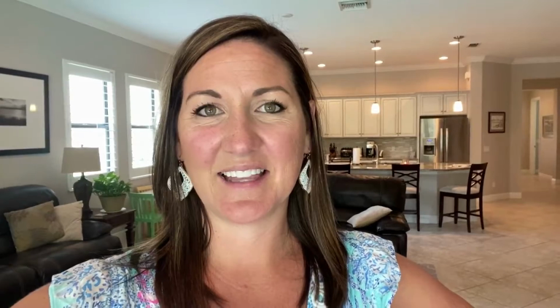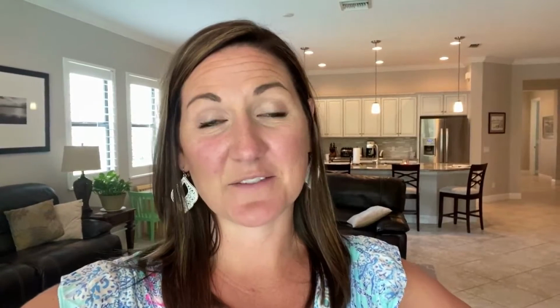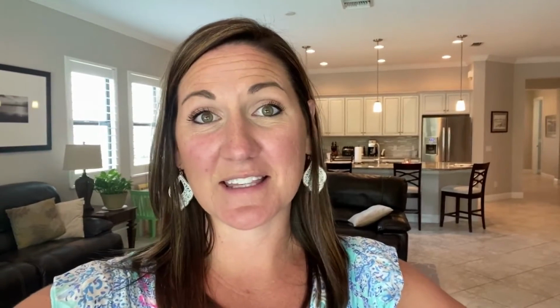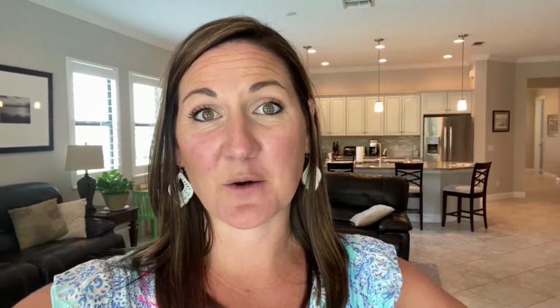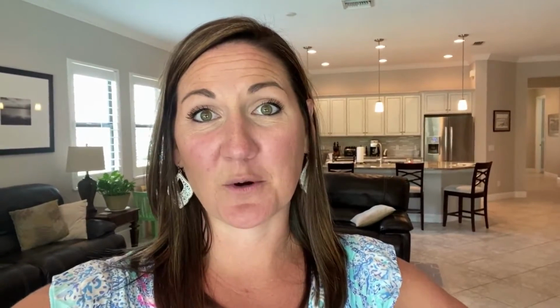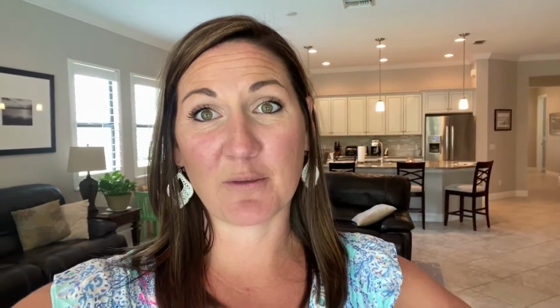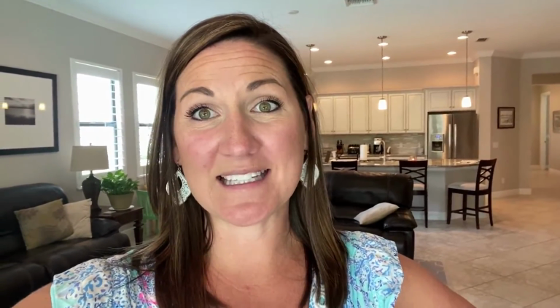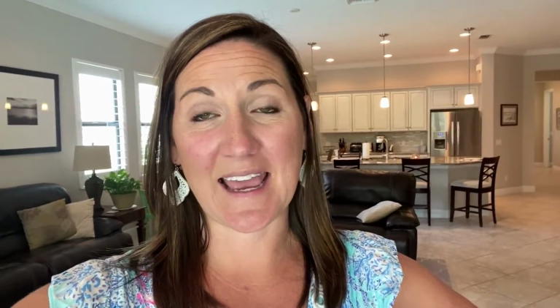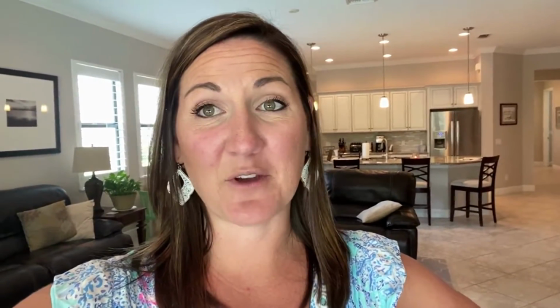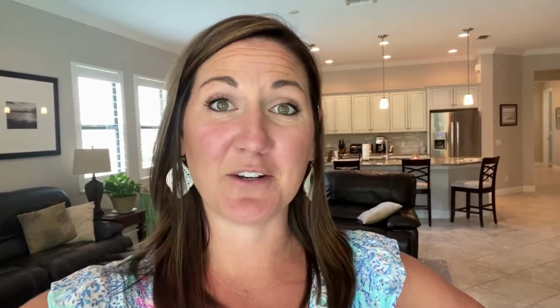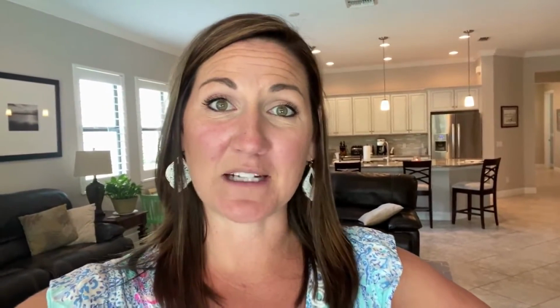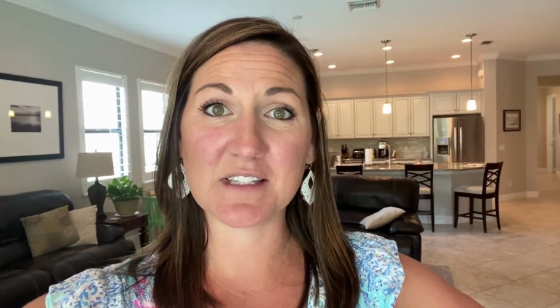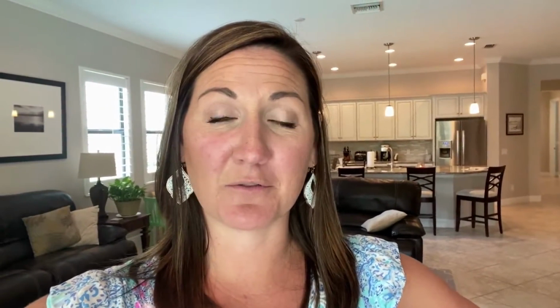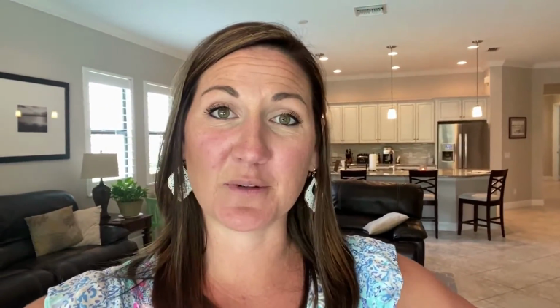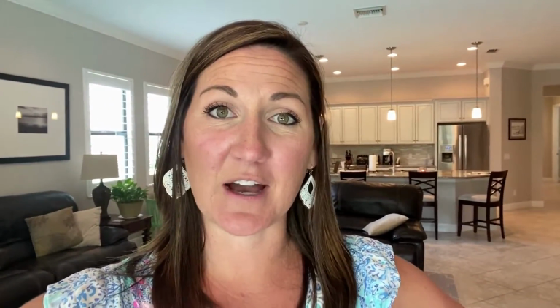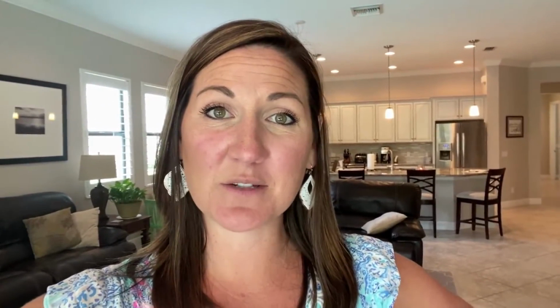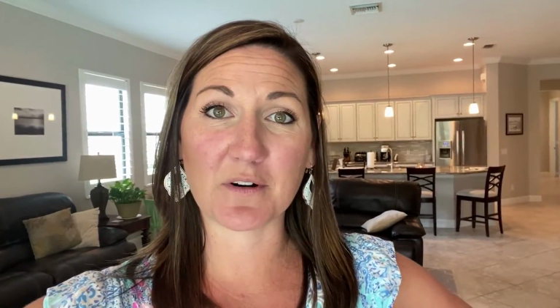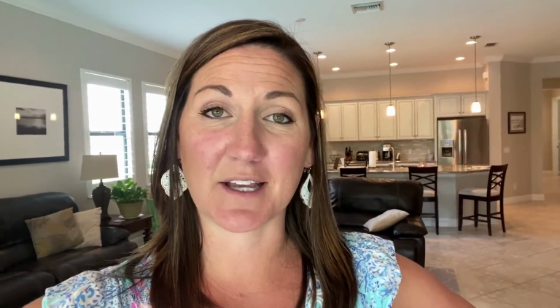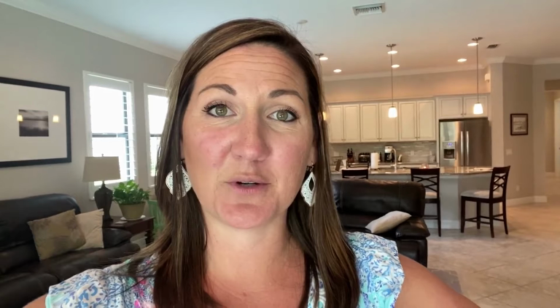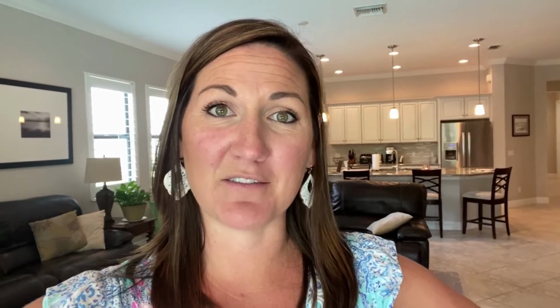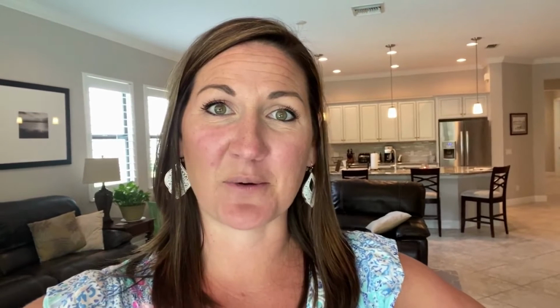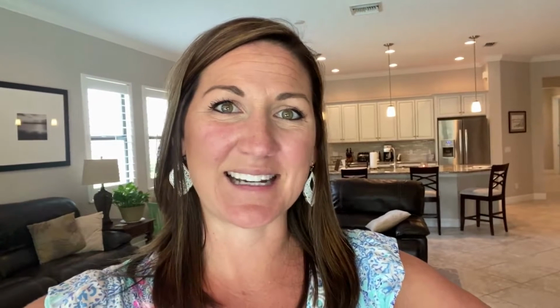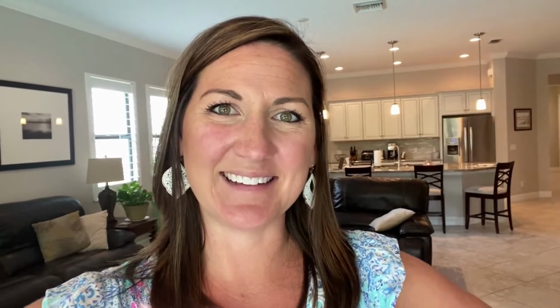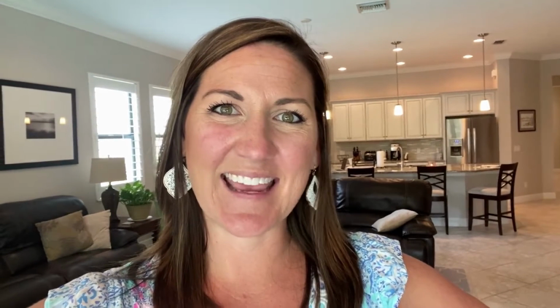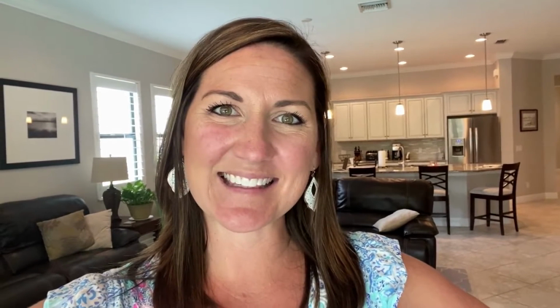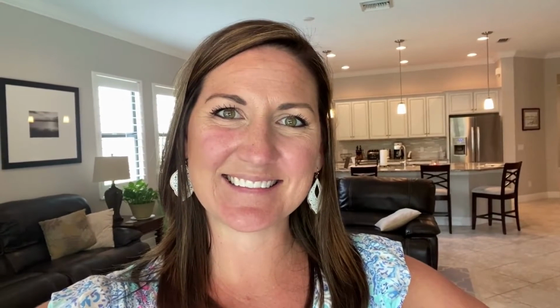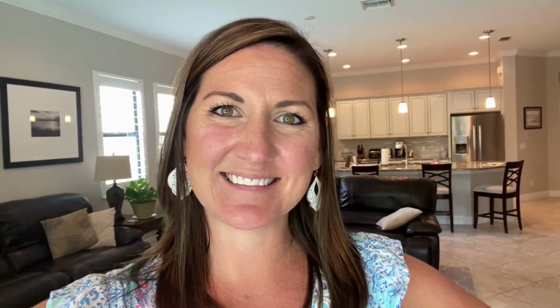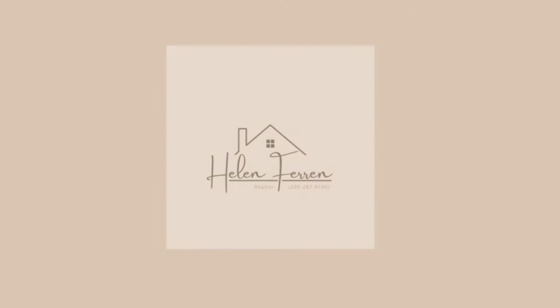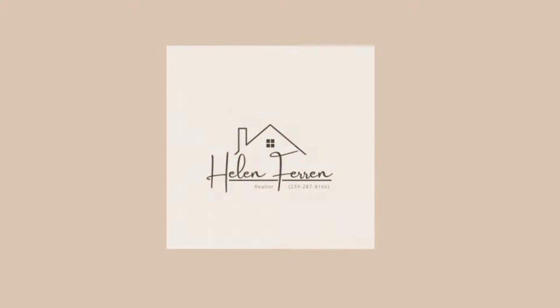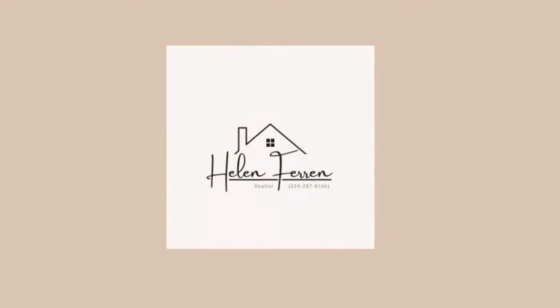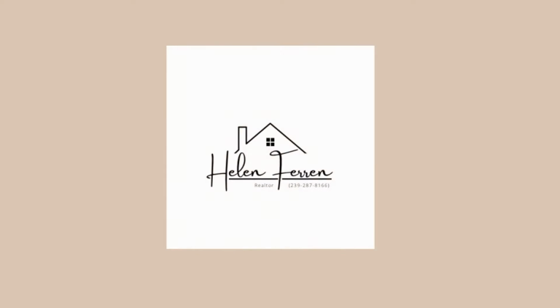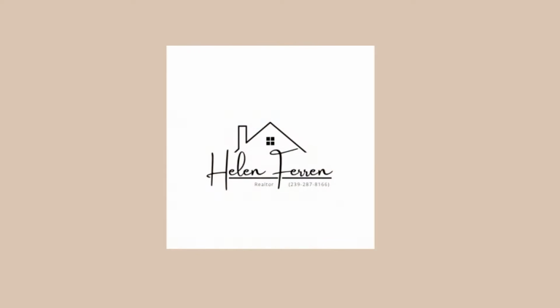Thanks for taking this home tour with me today. If you have any questions, feel free to reach out or schedule your private showing today. Thanks!